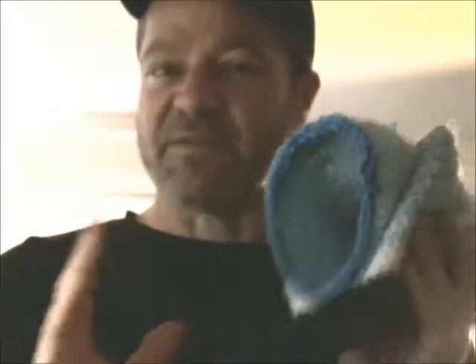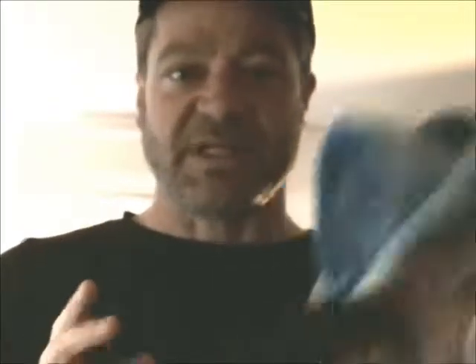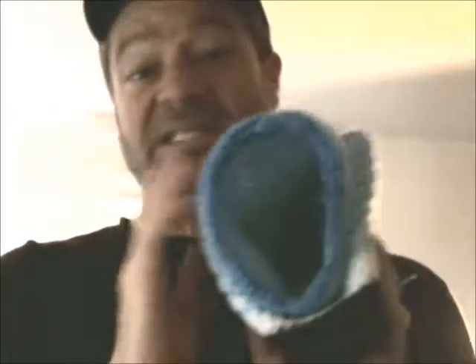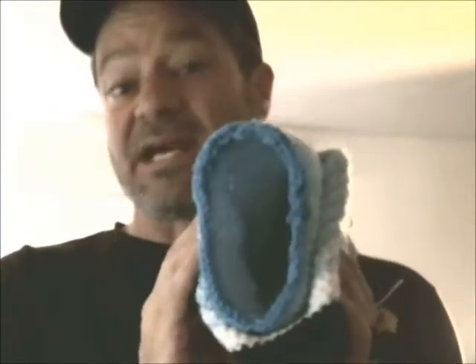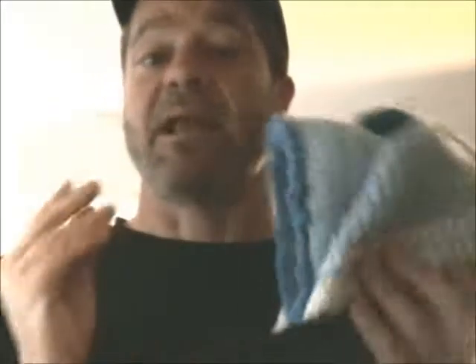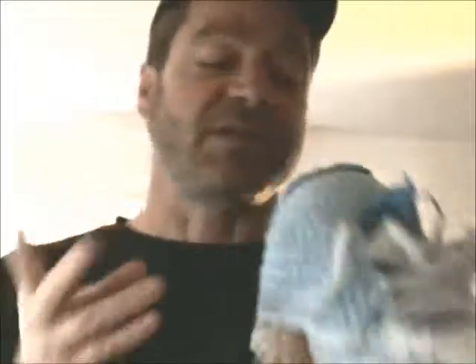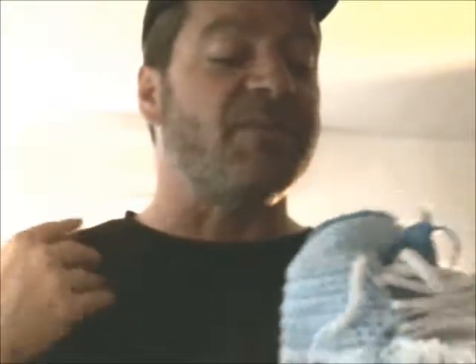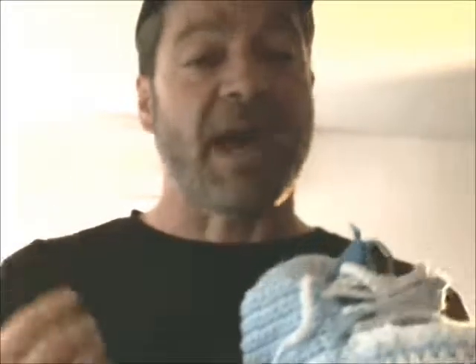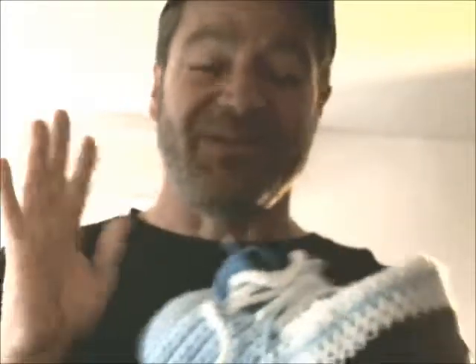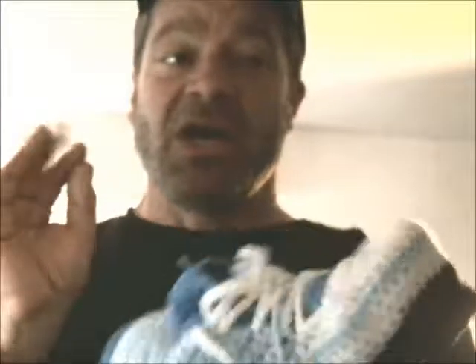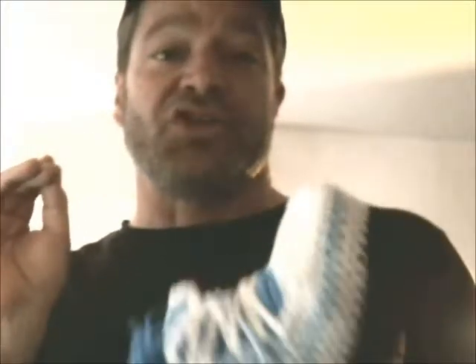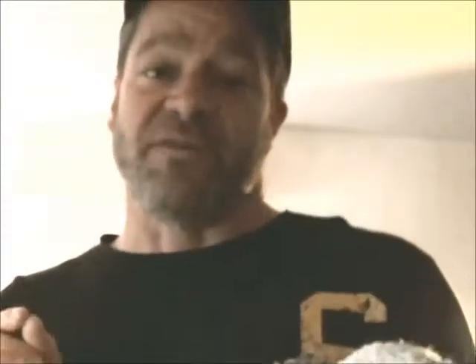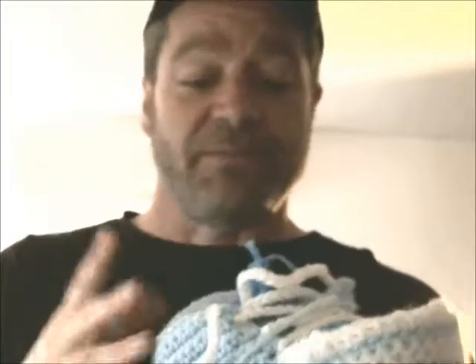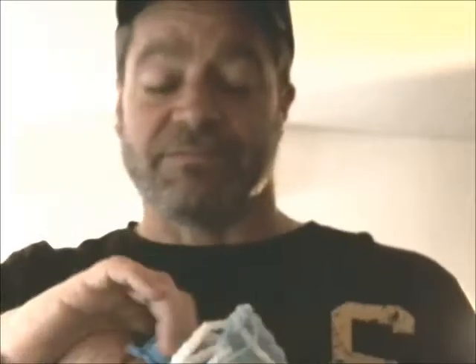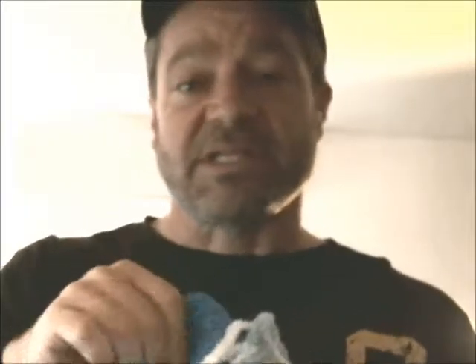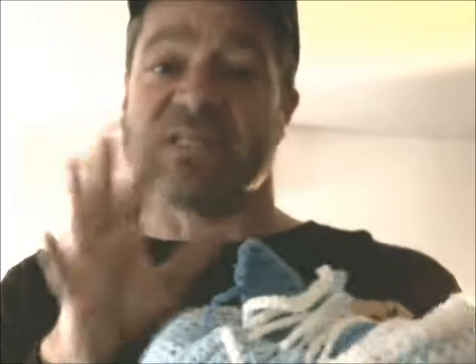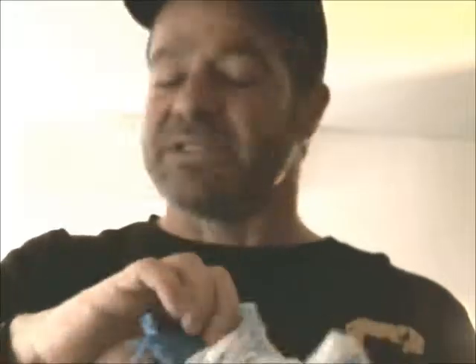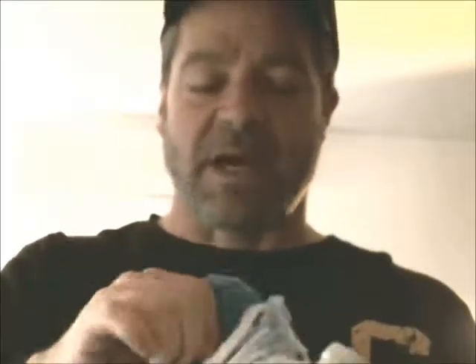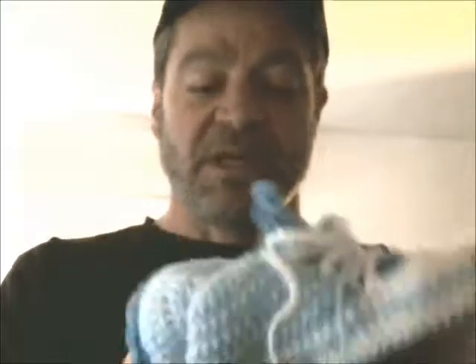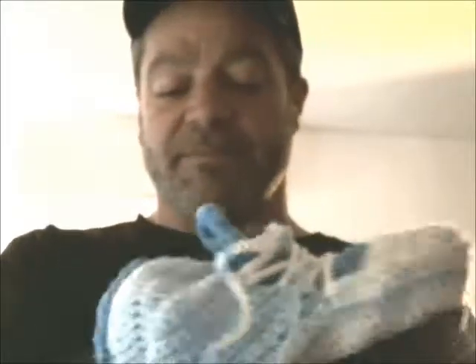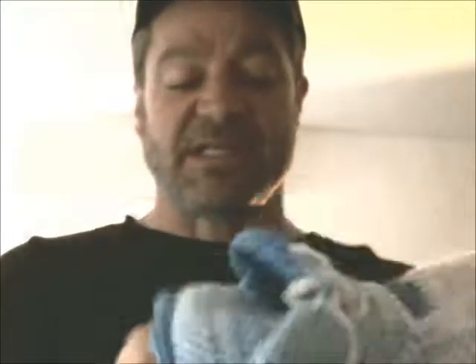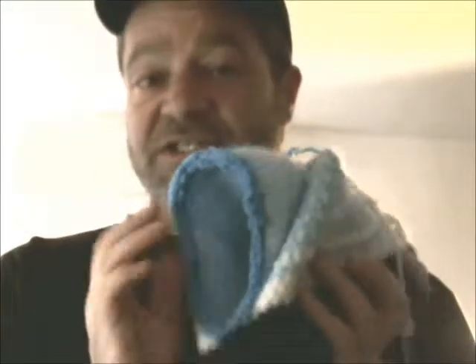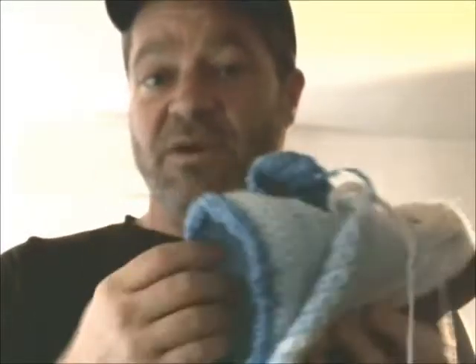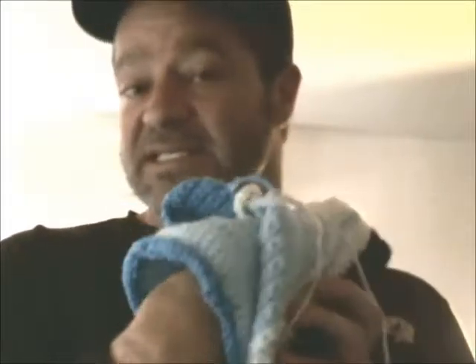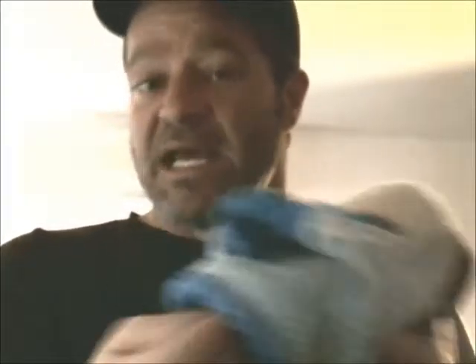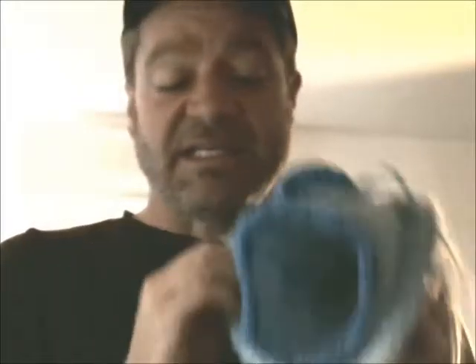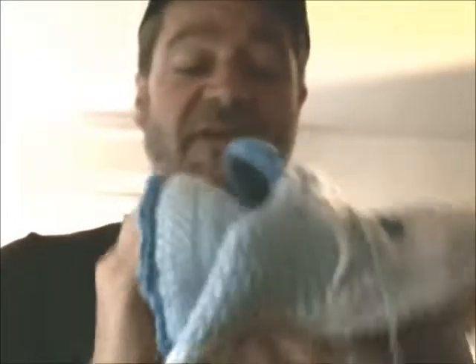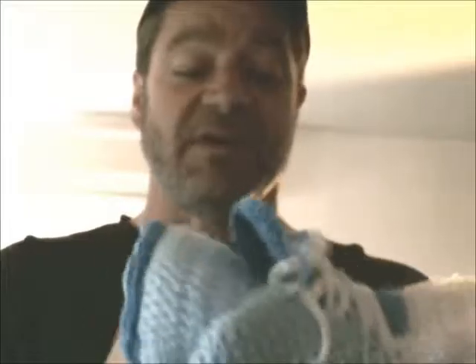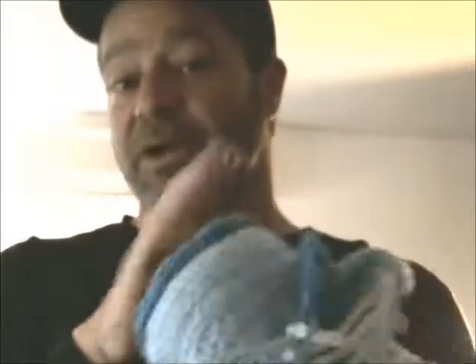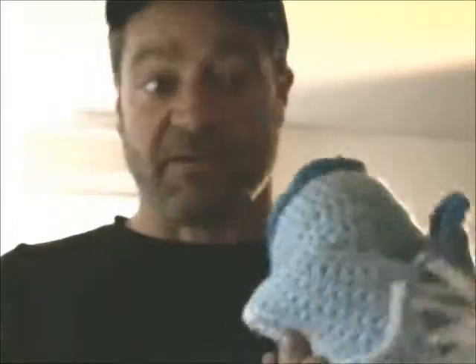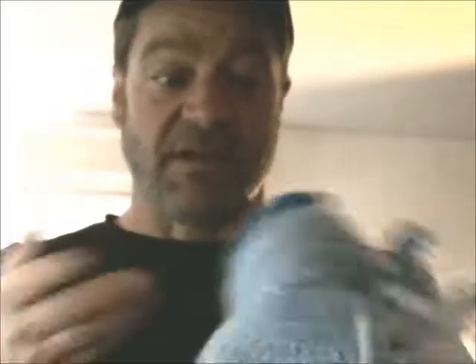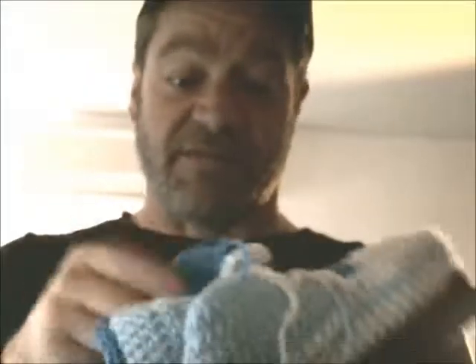It doesn't have to be perfect — it's just going to be inside here anyway. So it doesn't really matter if you're short a few stitches or miss a few. Because basically all you're using this for is the inside, and to keep the fiber fill from going out all over your feet.